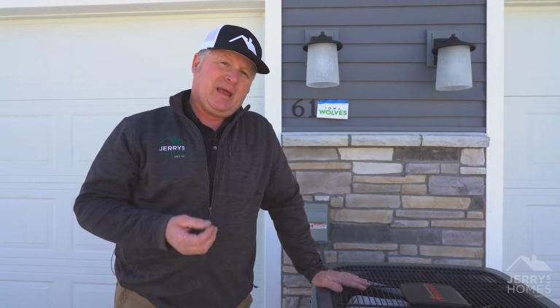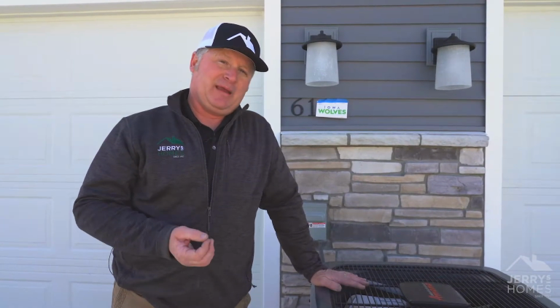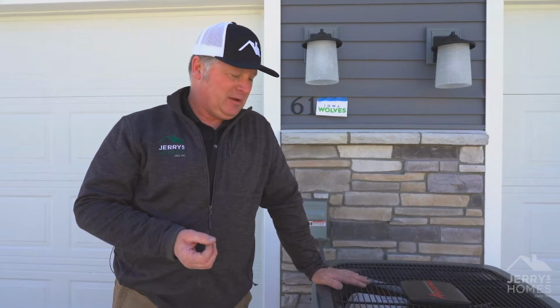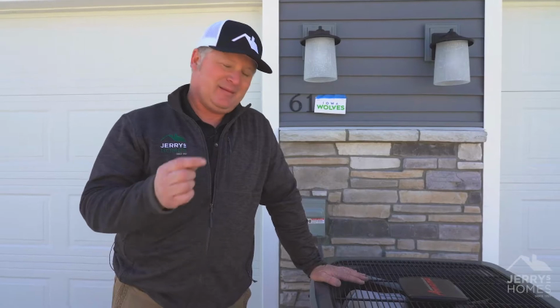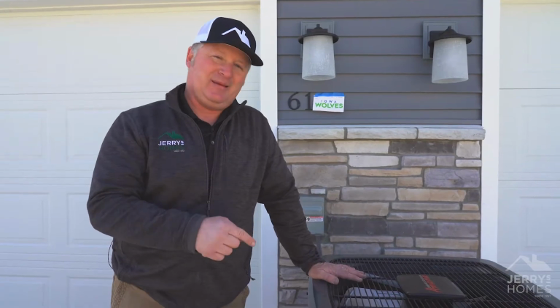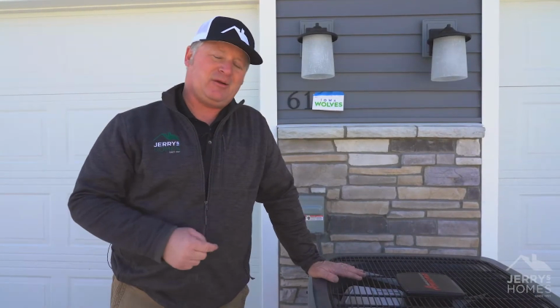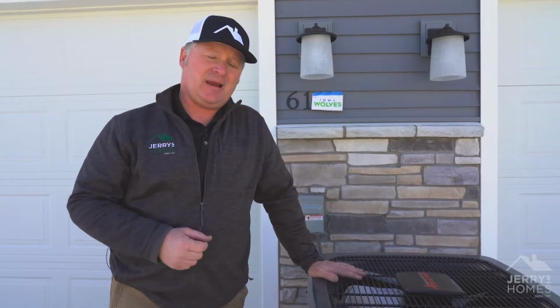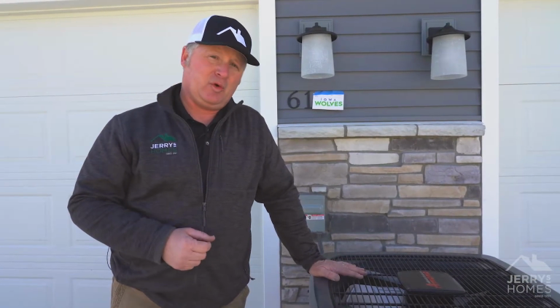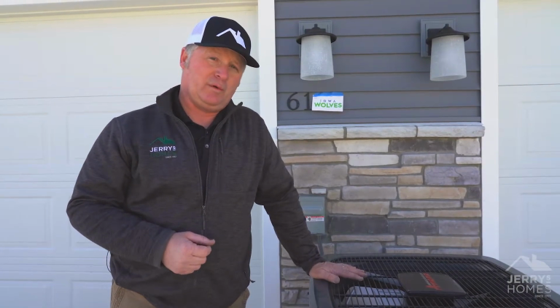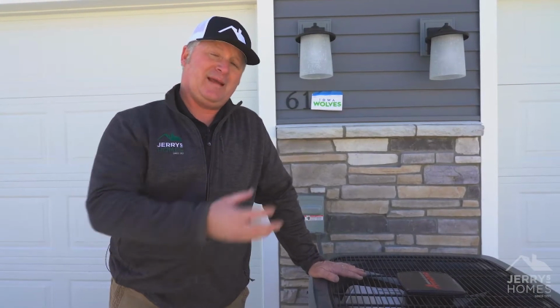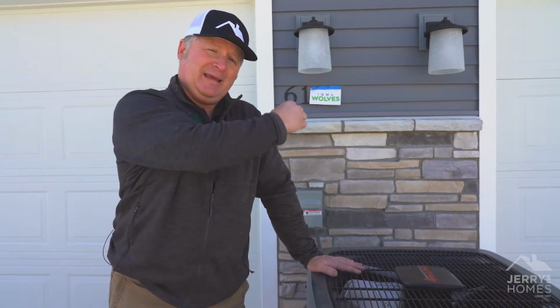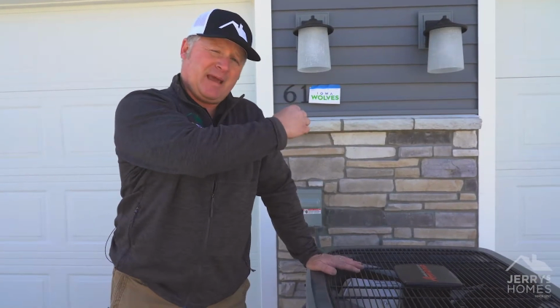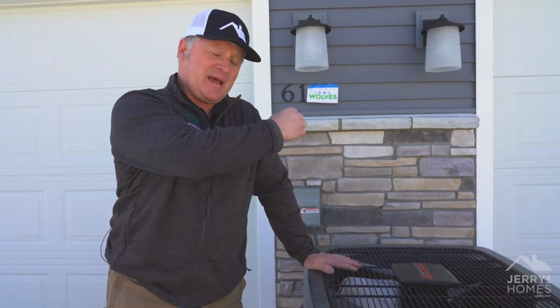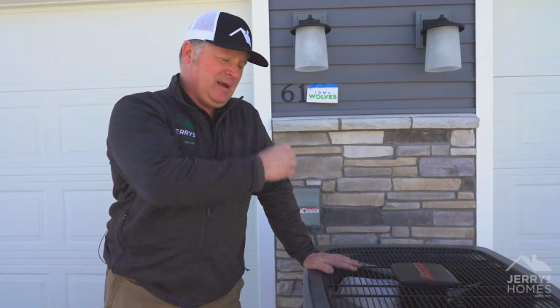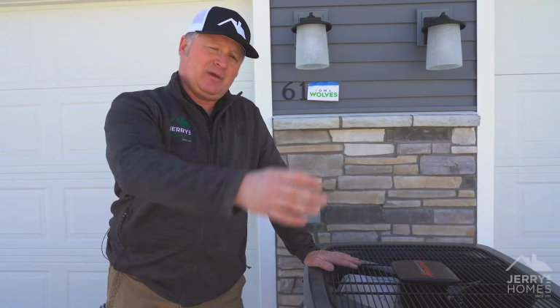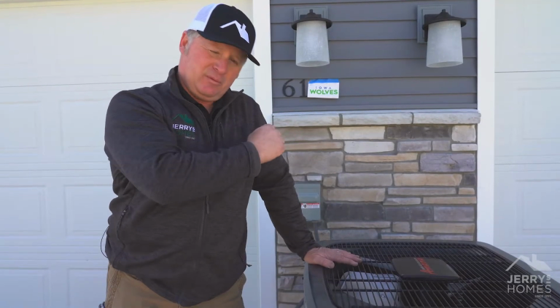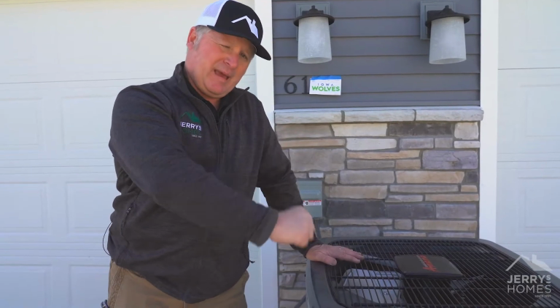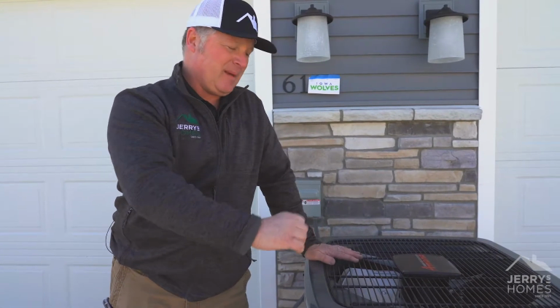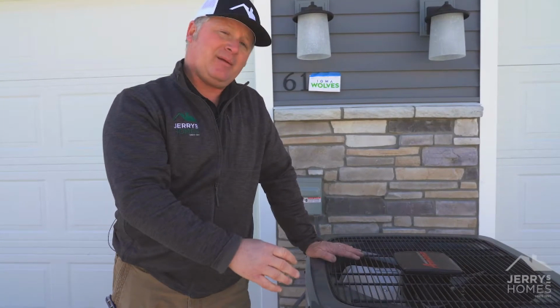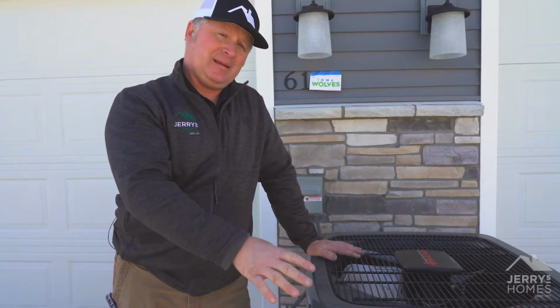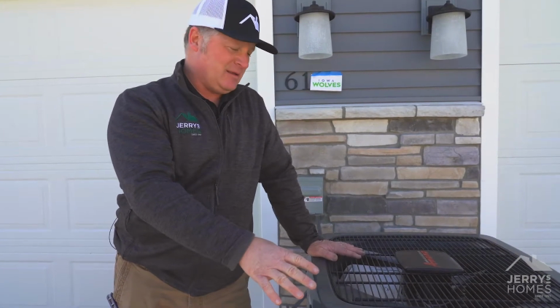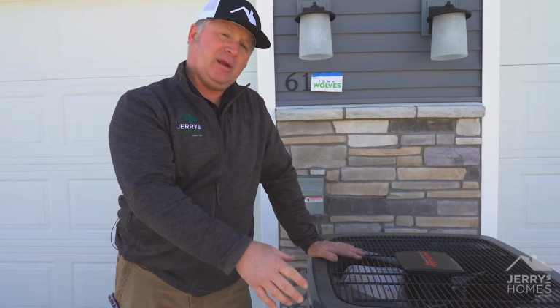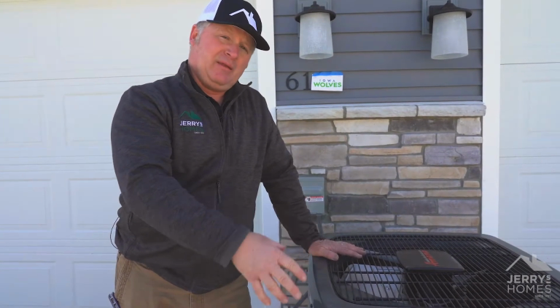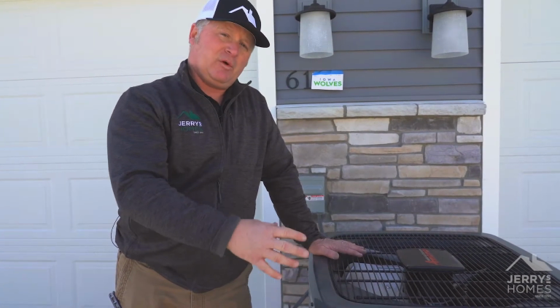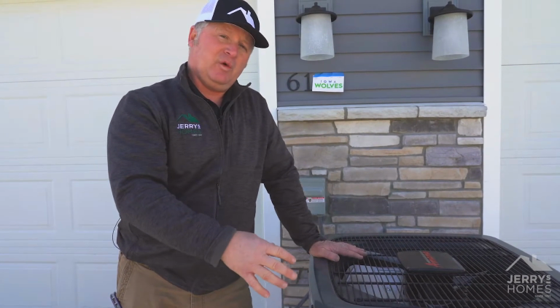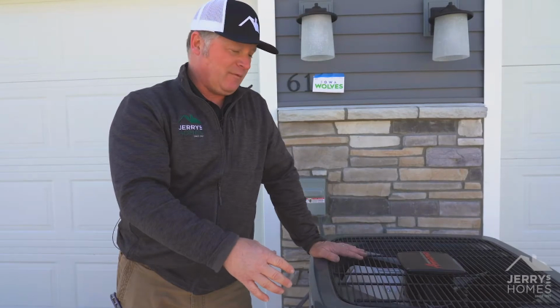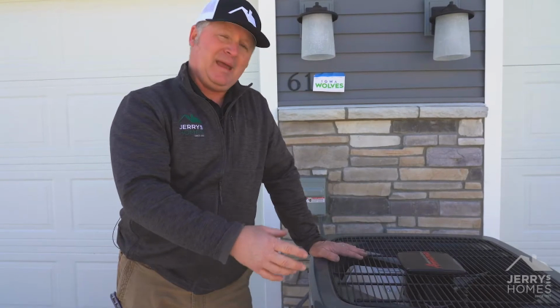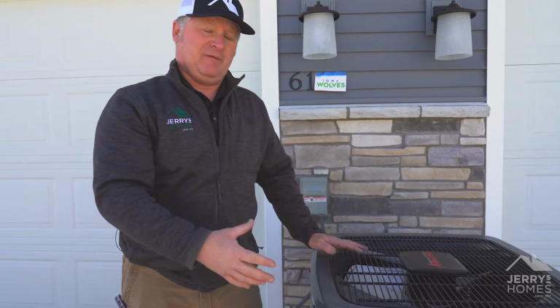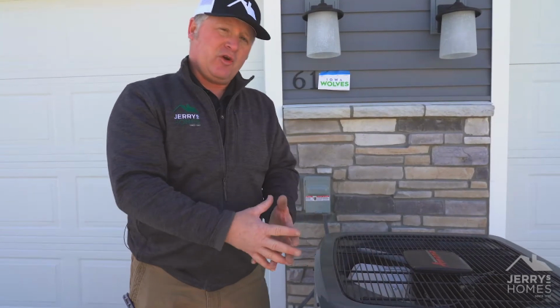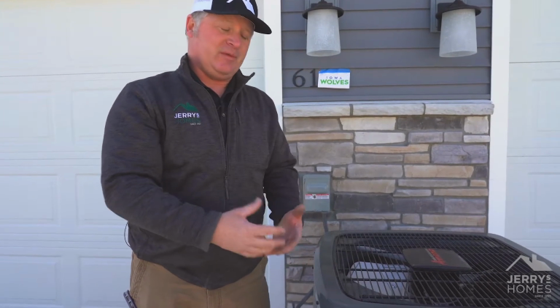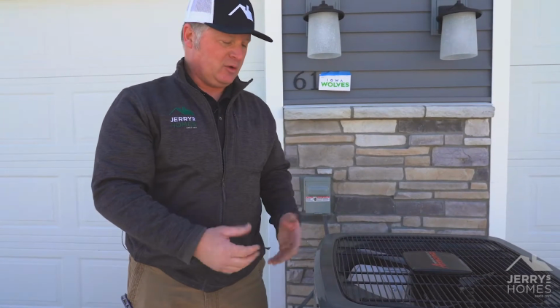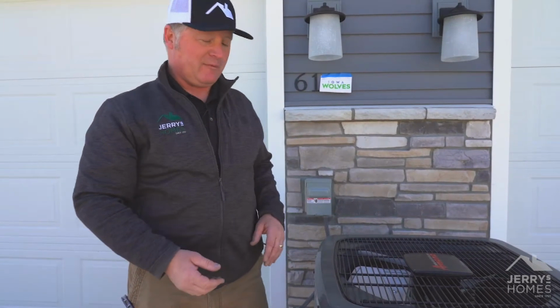When they get dirty, your air conditioner is not able to cool. It's going to take the heat from the outside and it's going to bring that heat back out into this unit, and this is where it's going to cool off. If it's dirty, it's not going to cool off.